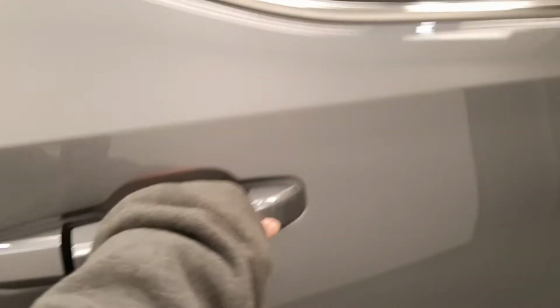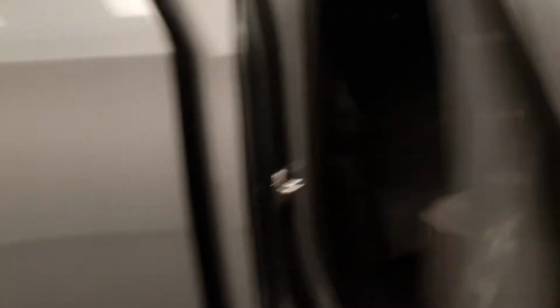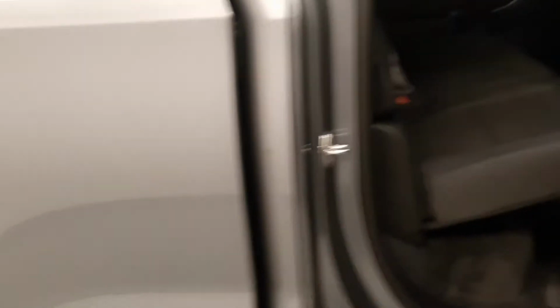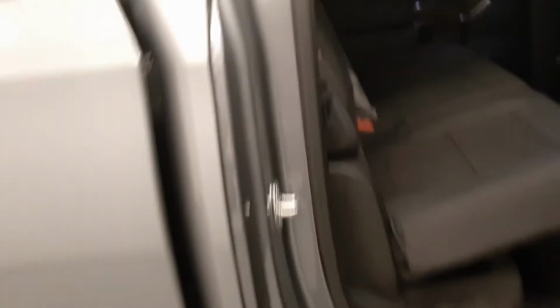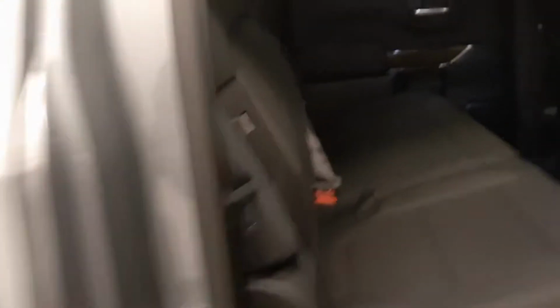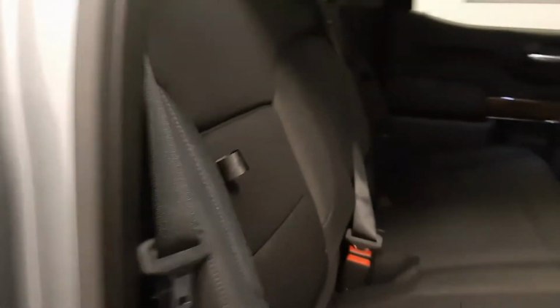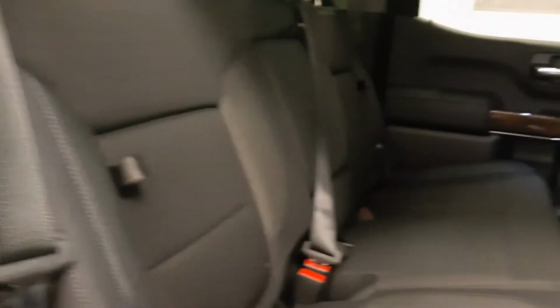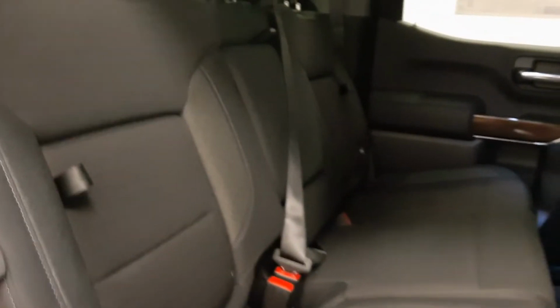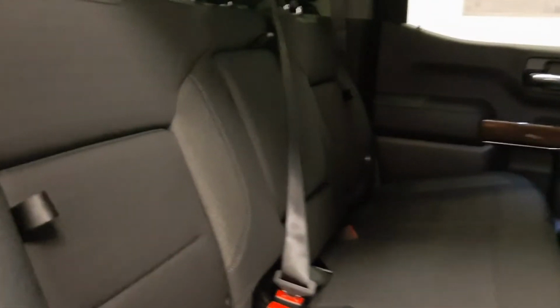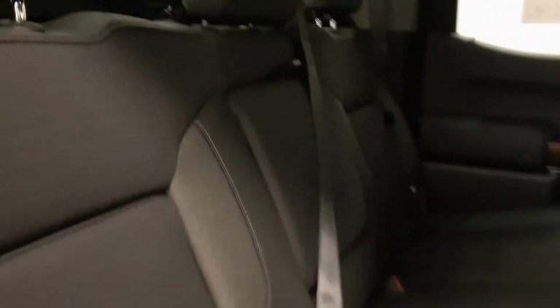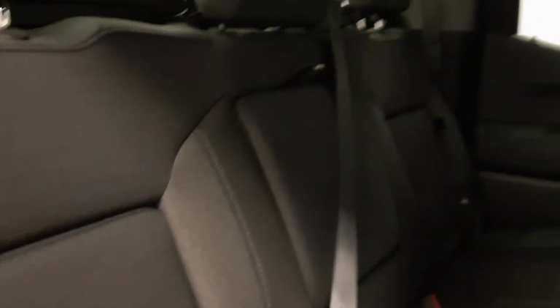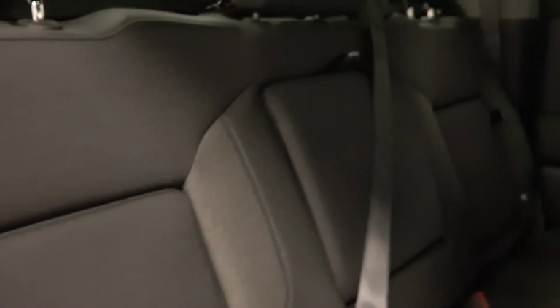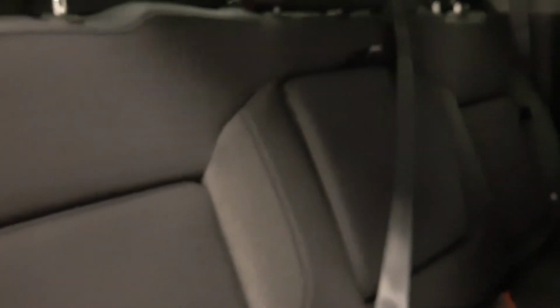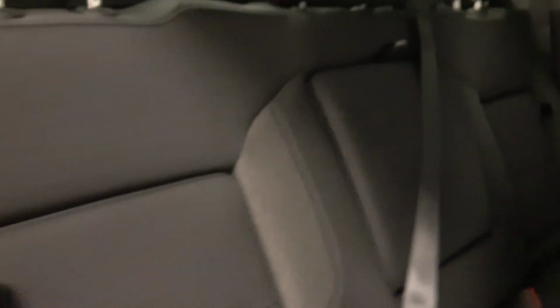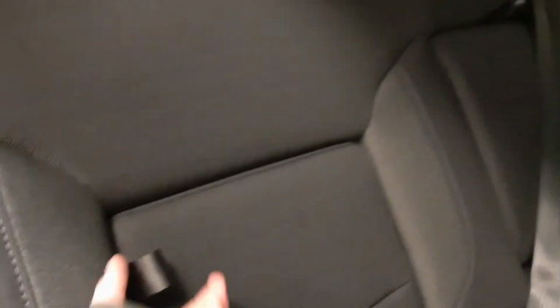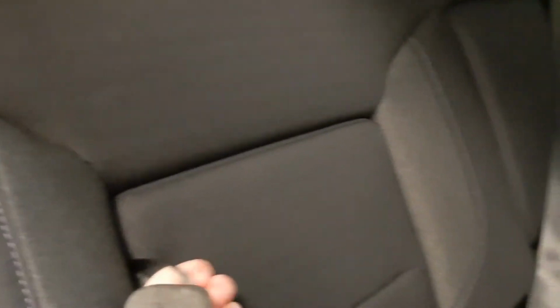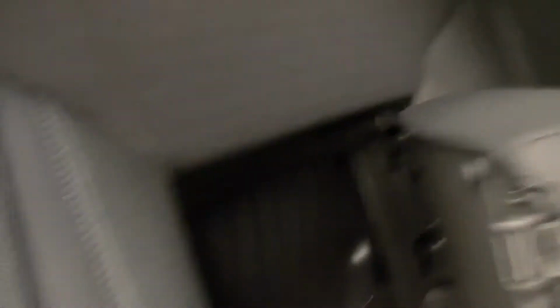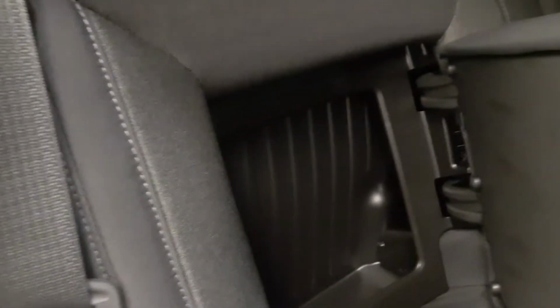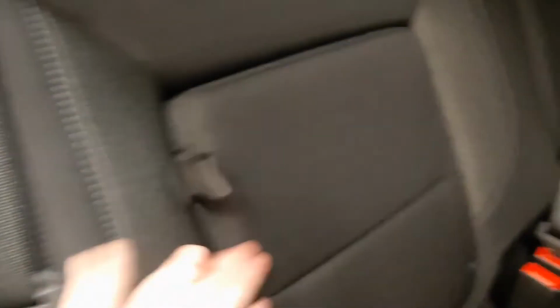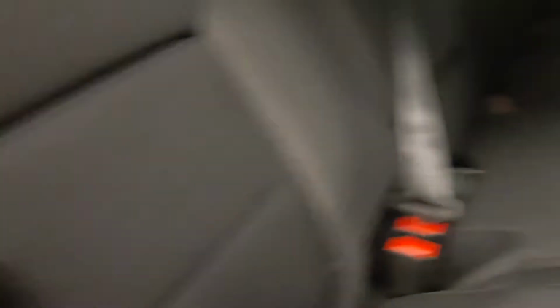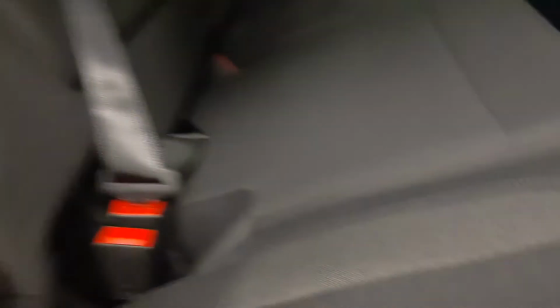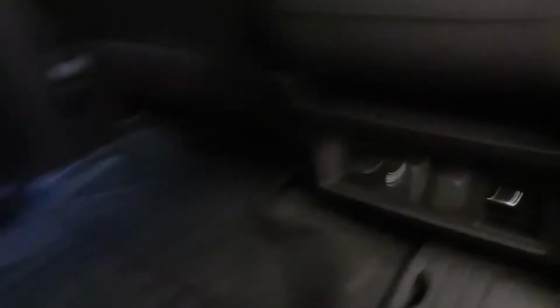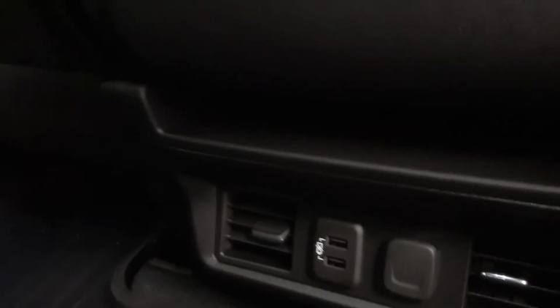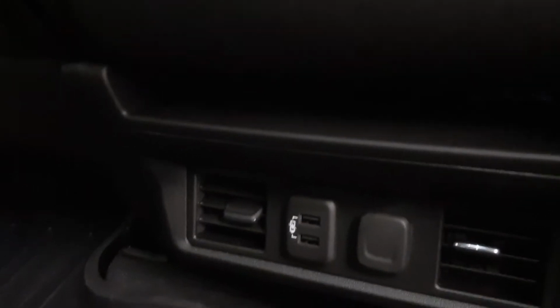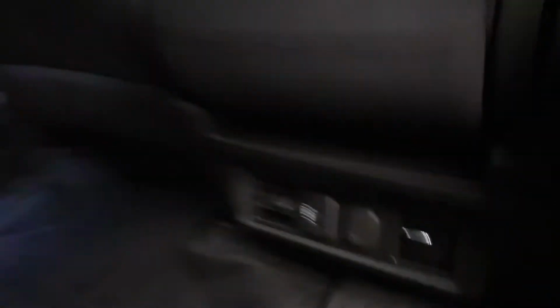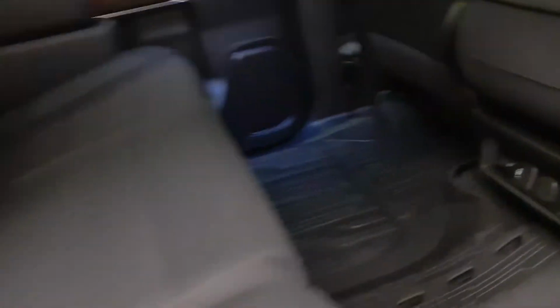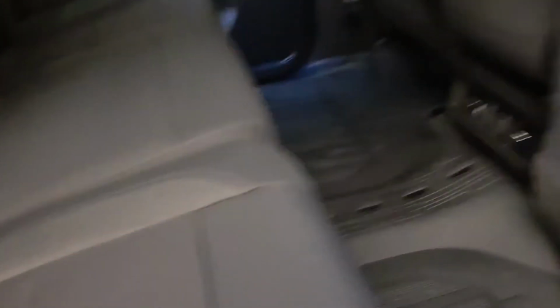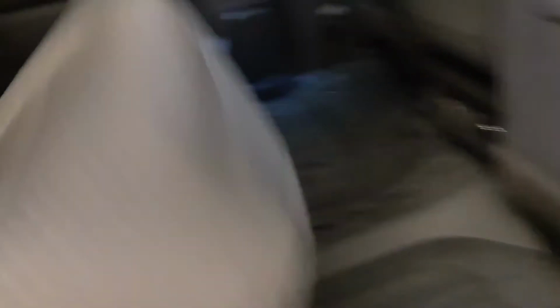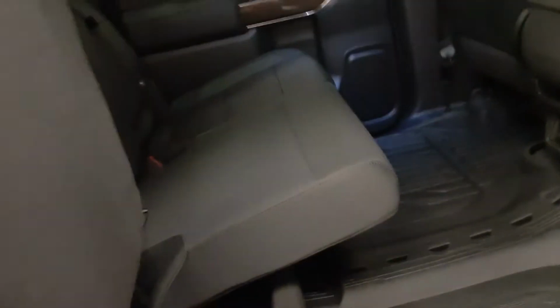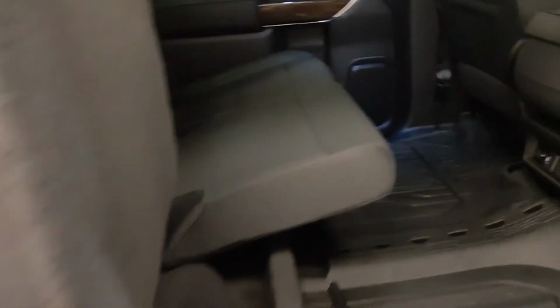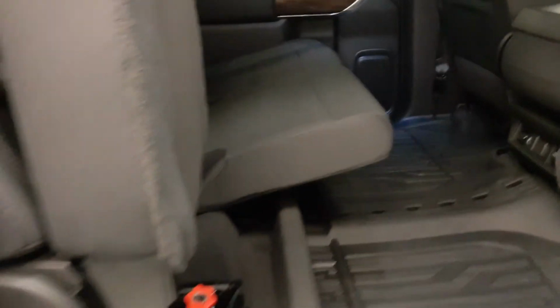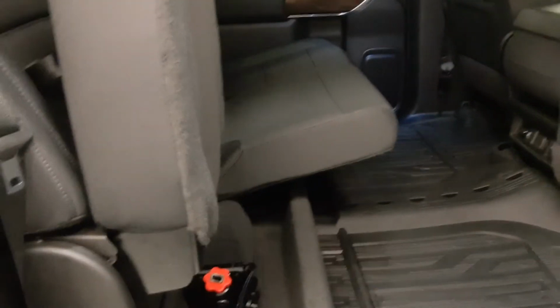Rear interior features include 60-40 seating, fold-down armrest with cup holders, in-seat storage, USB port, and the seats fold up for additional storage.